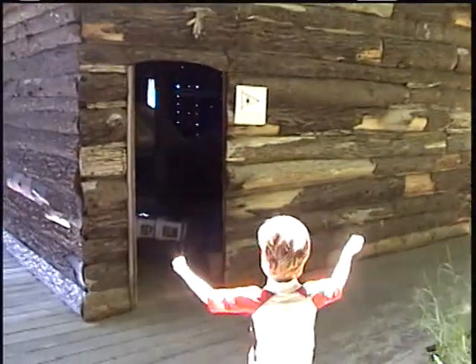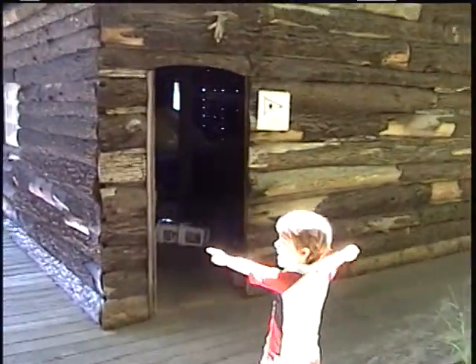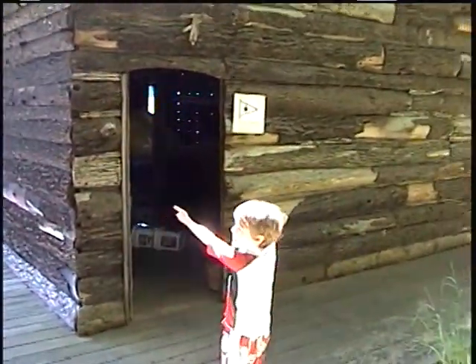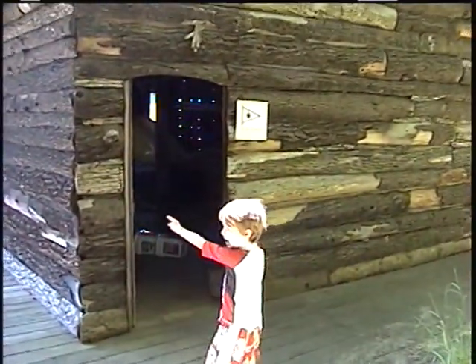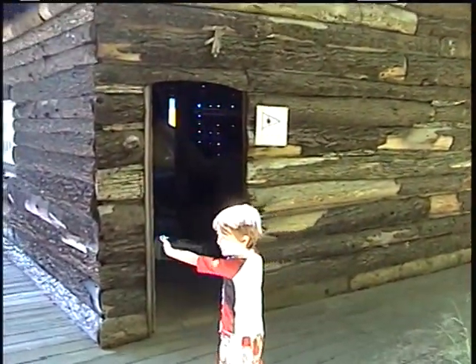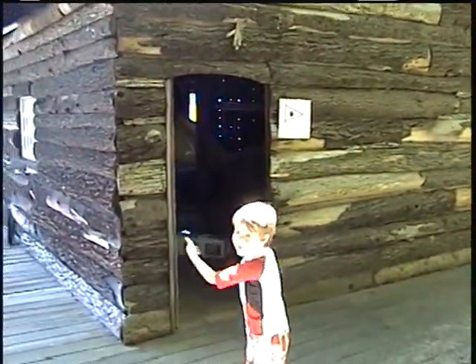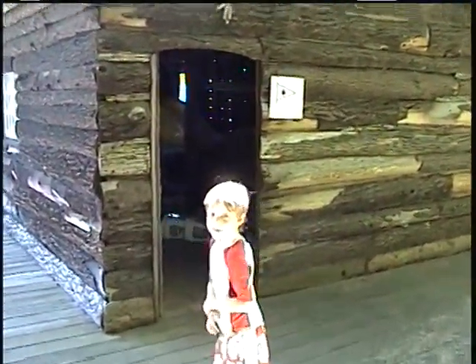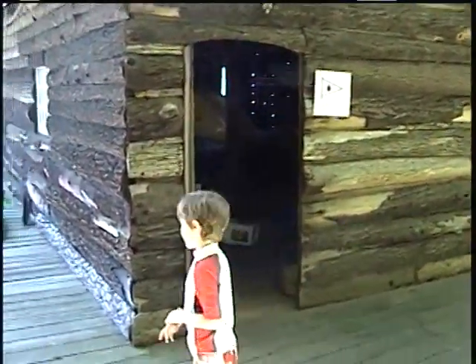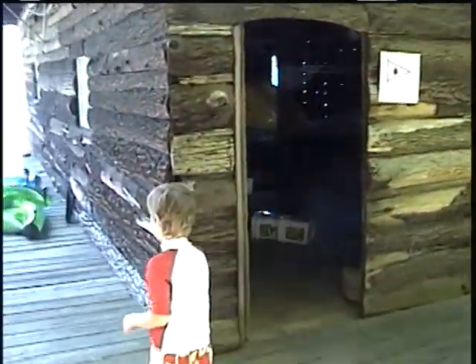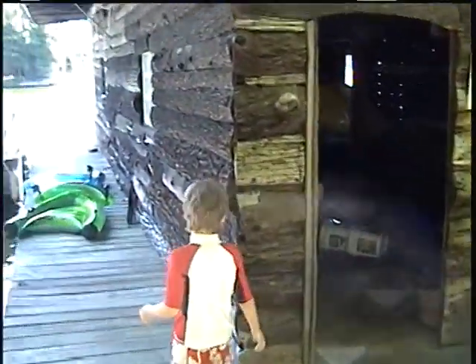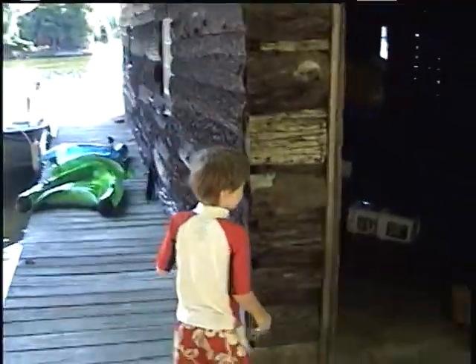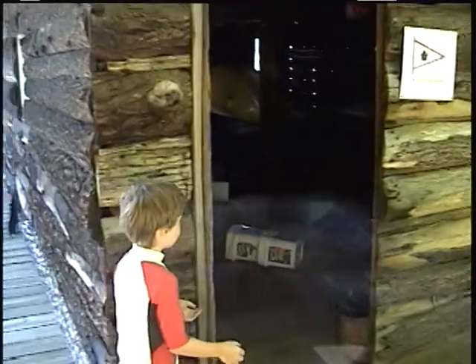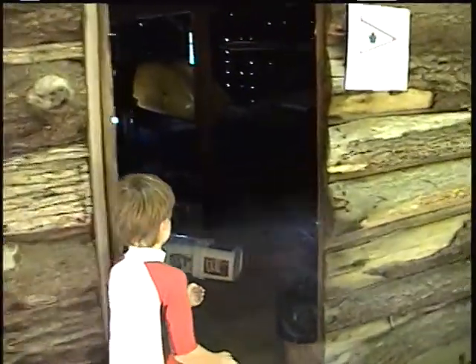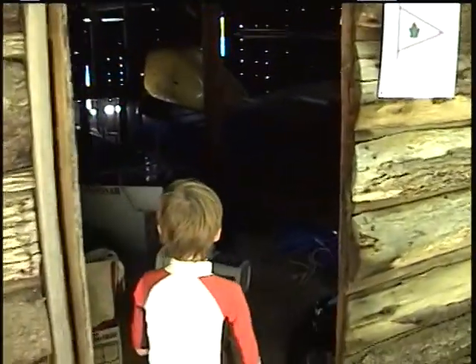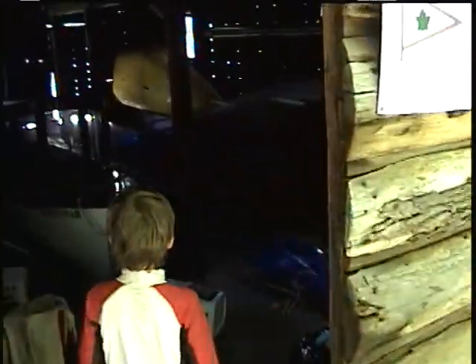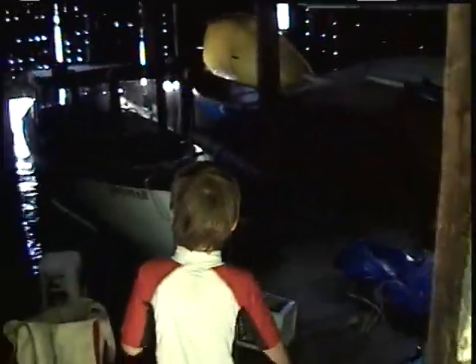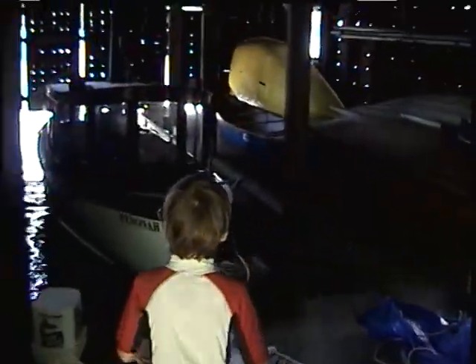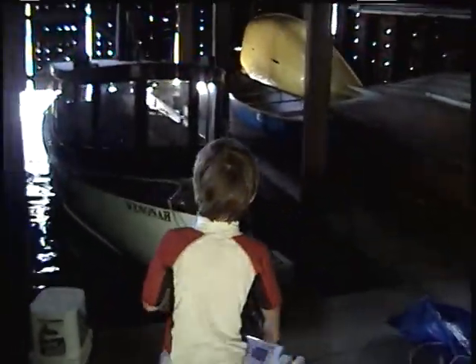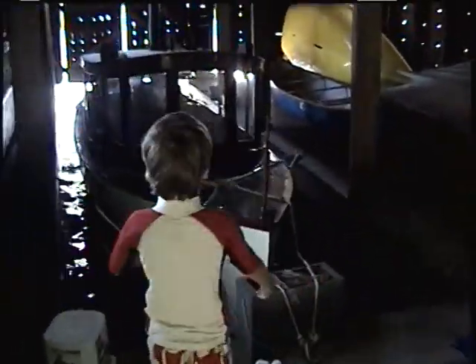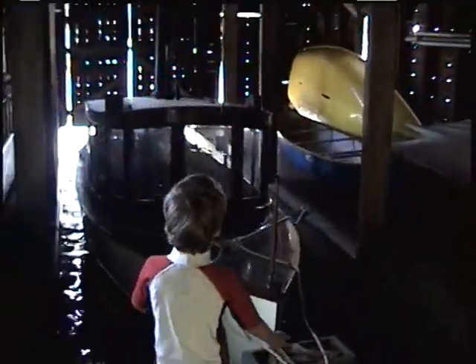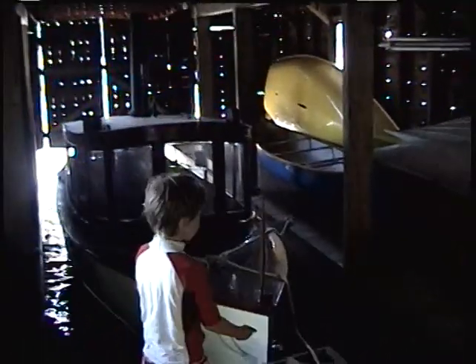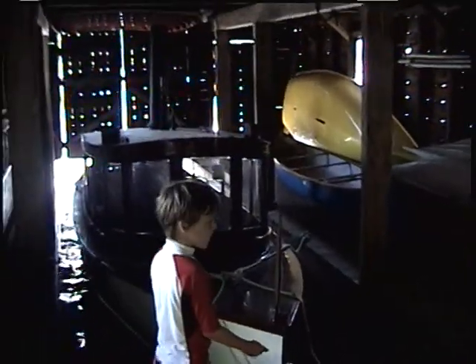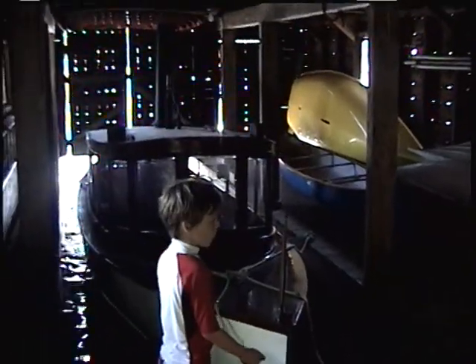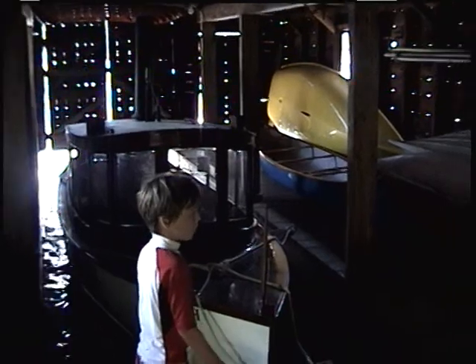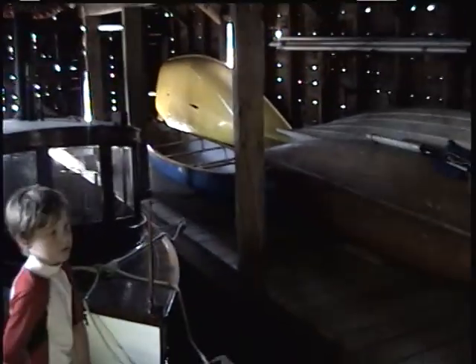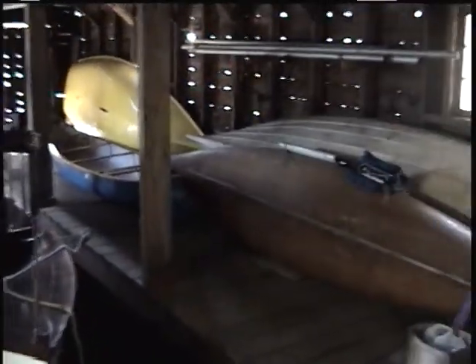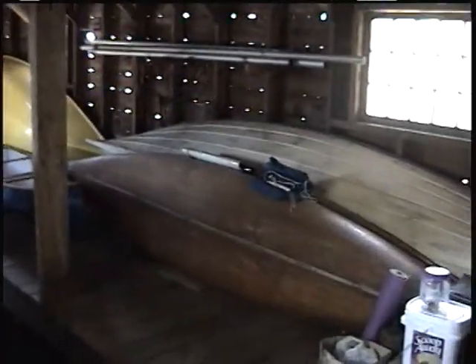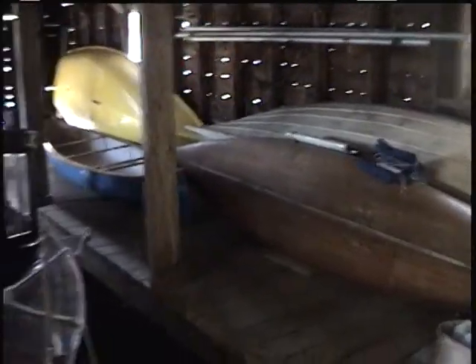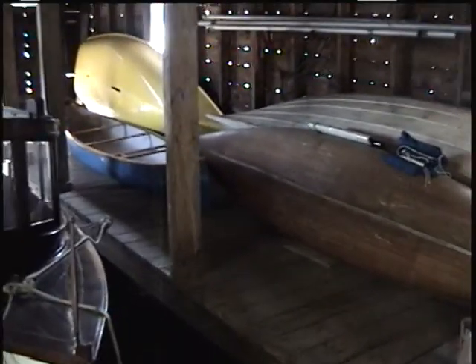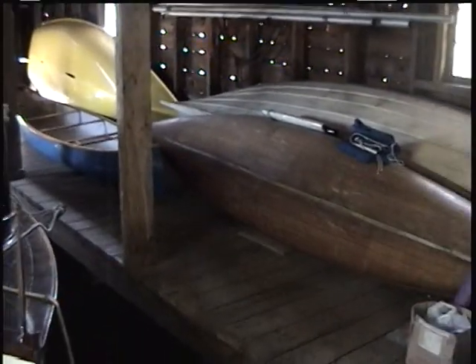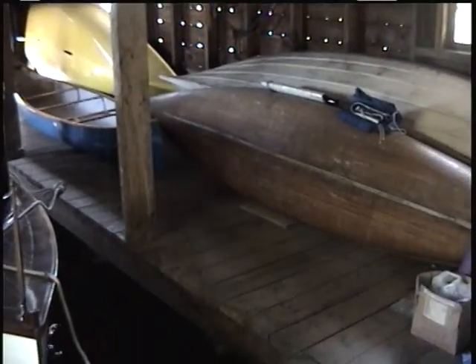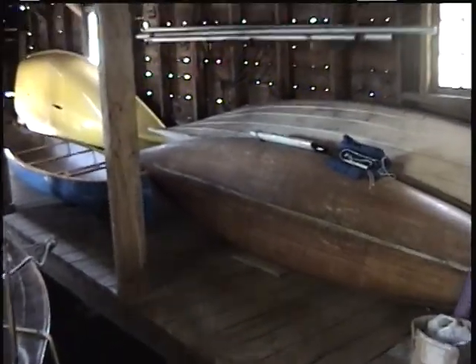This is the boathouse. Shall we have a look at the steamboat? Yes. That's Grandpa's steamboat. And look at all these boats — what are those? Canoes.